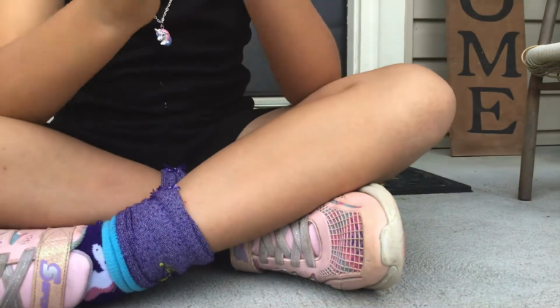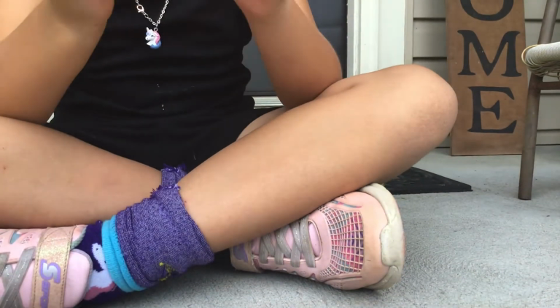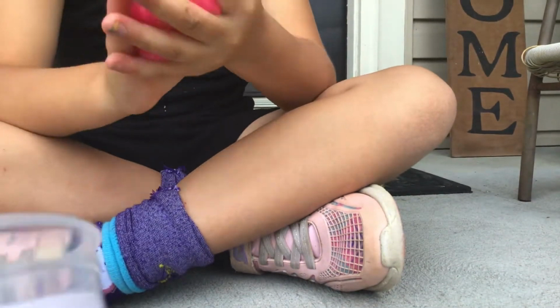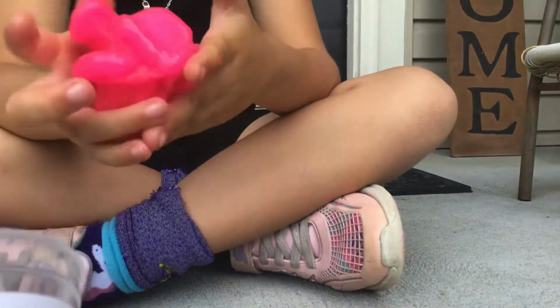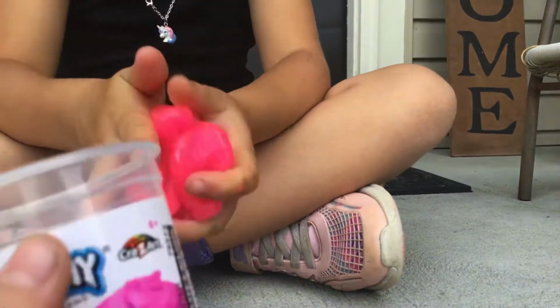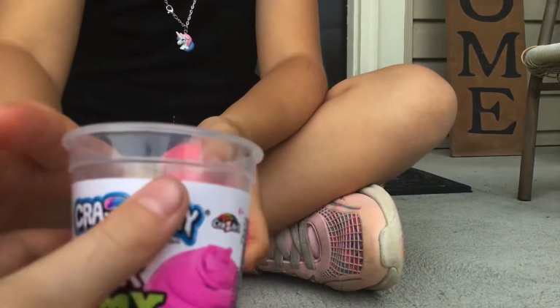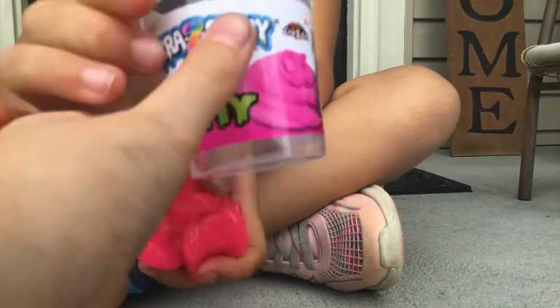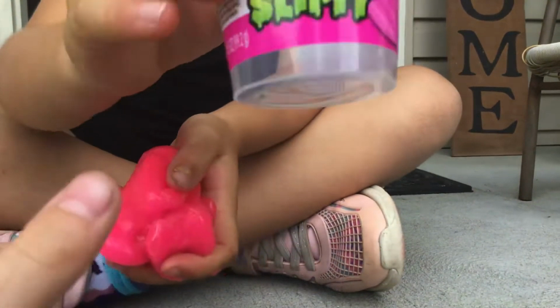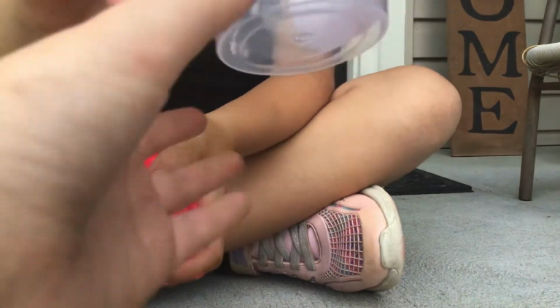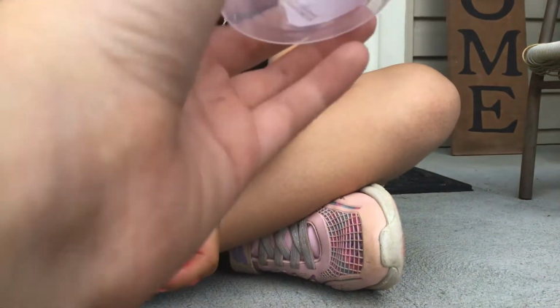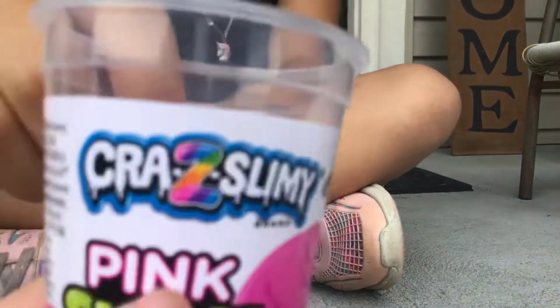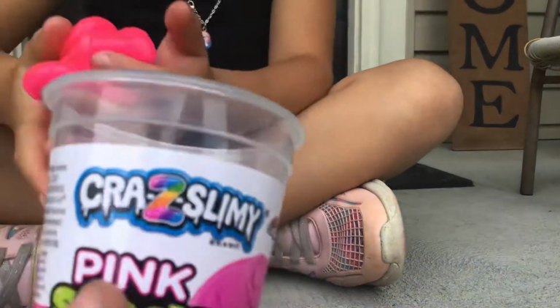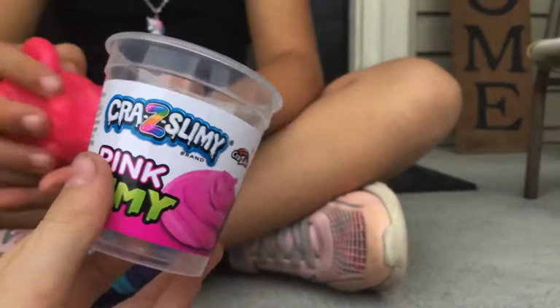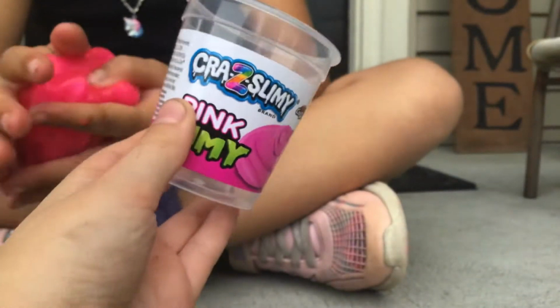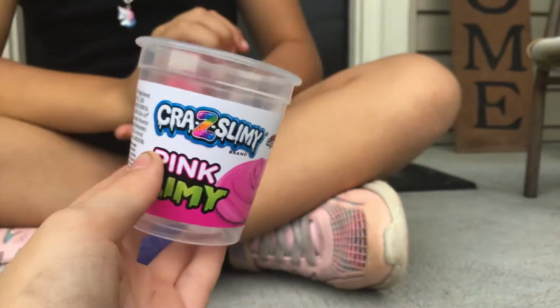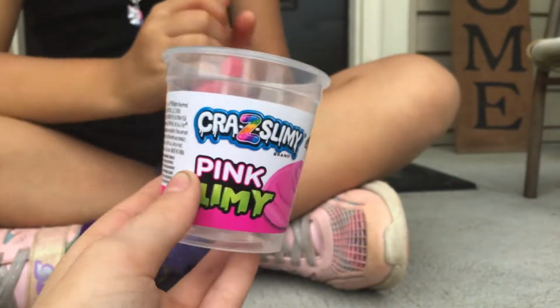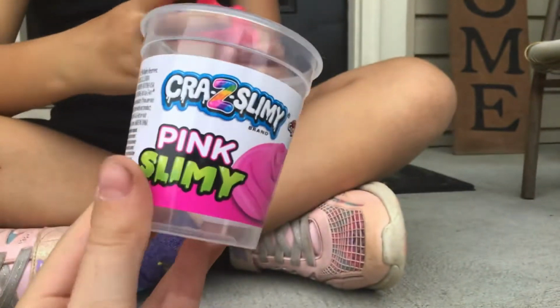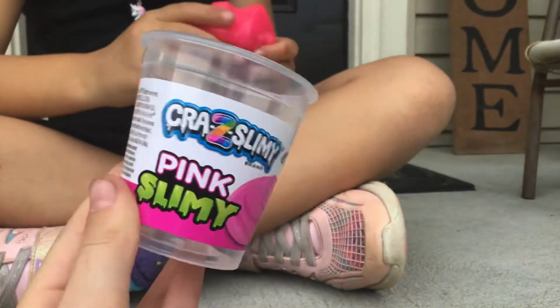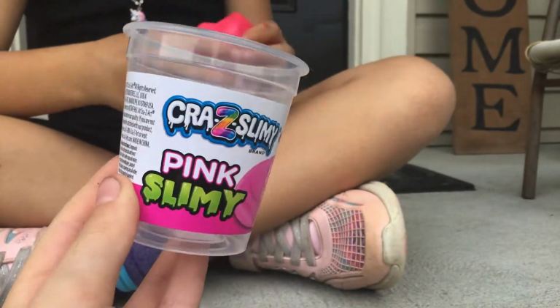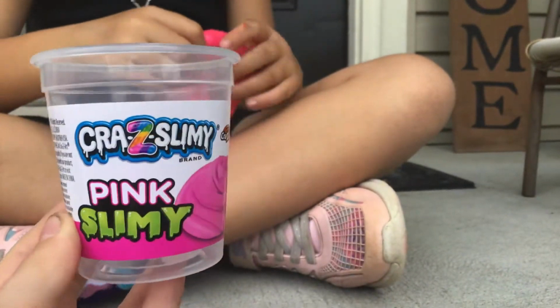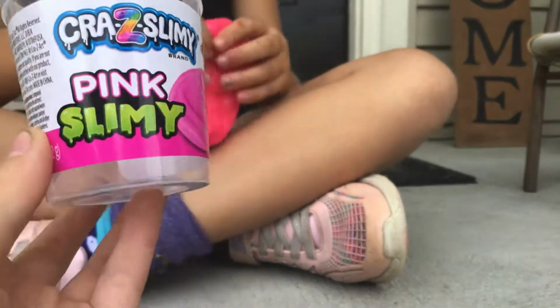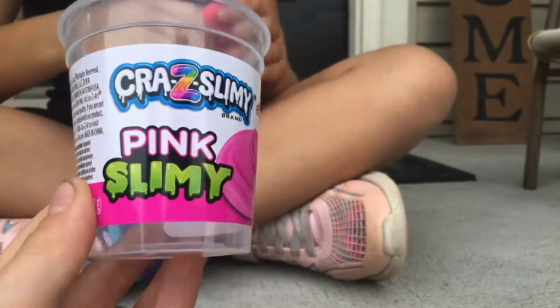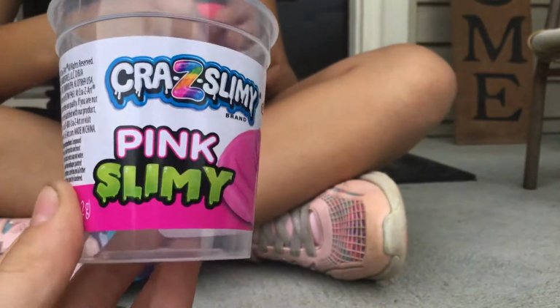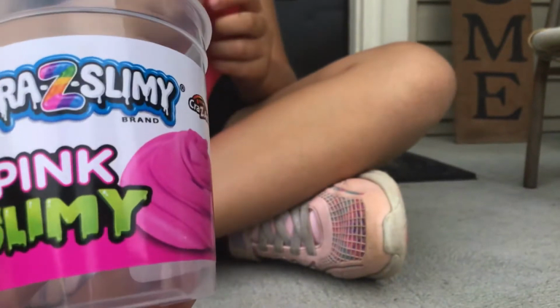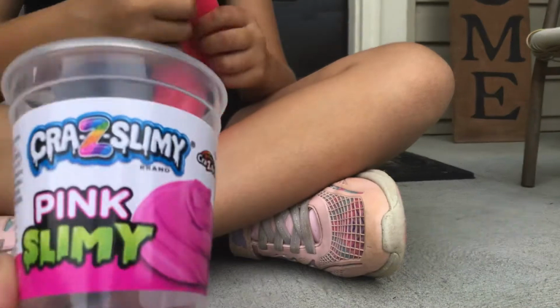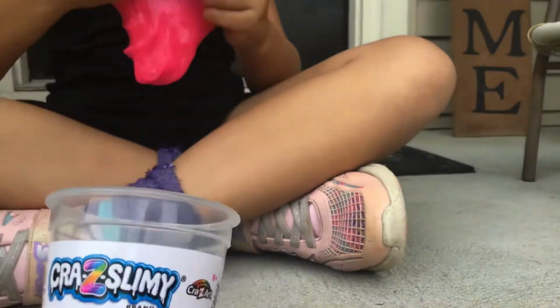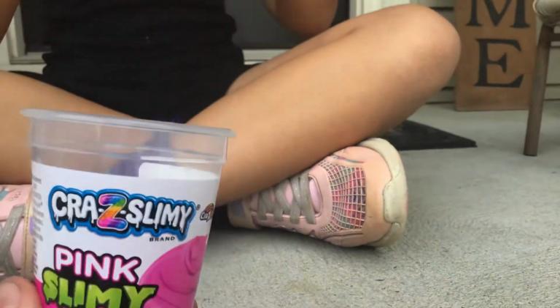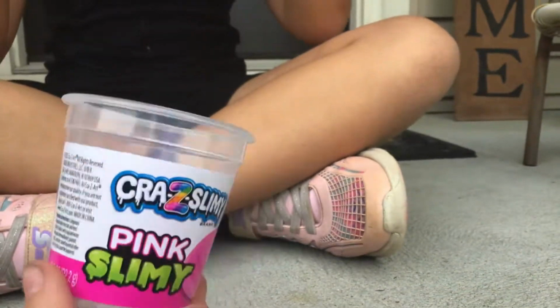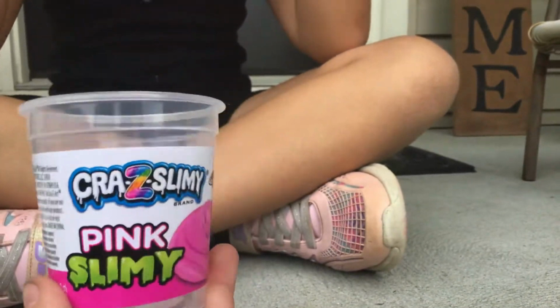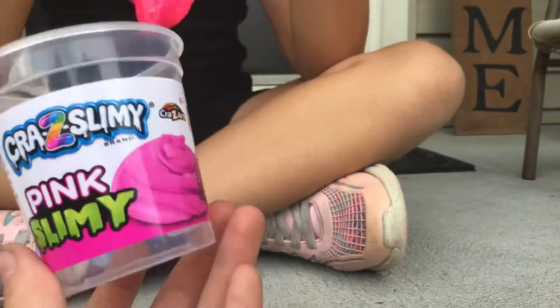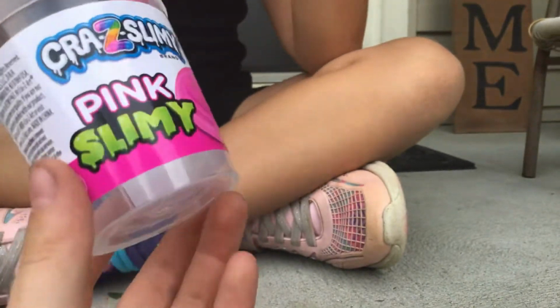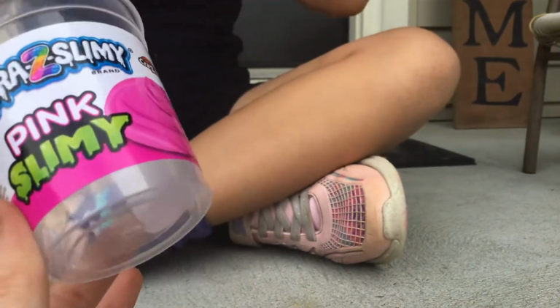If this does not work in your slime, please try this slime. This slime is called — if you don't know how to read, we'll tell you later in the video.